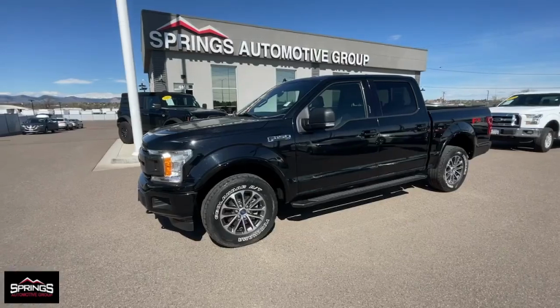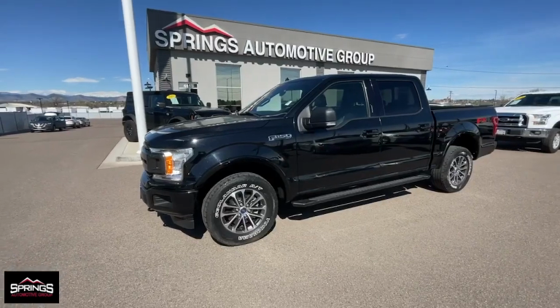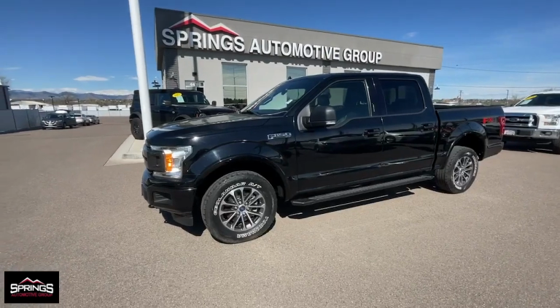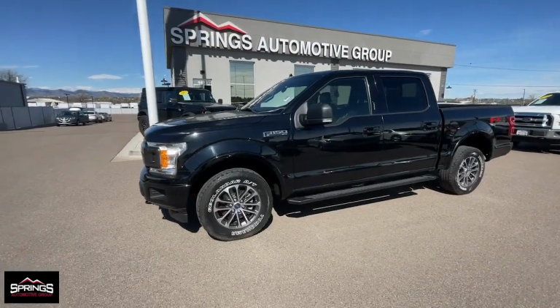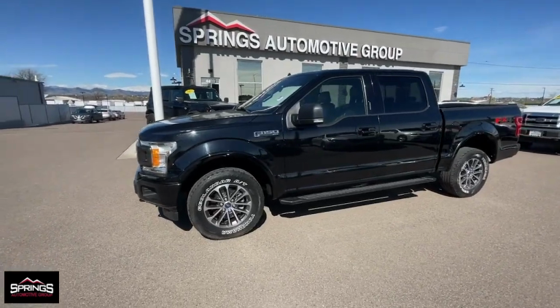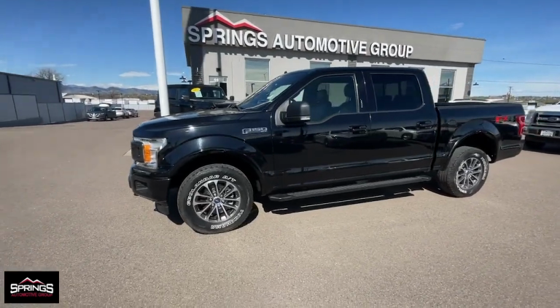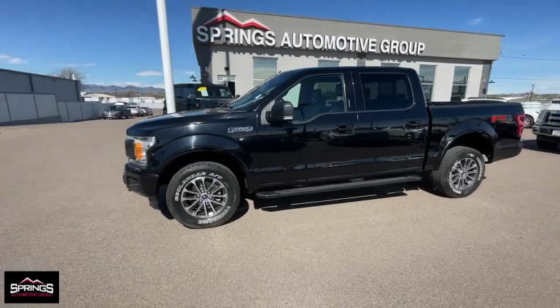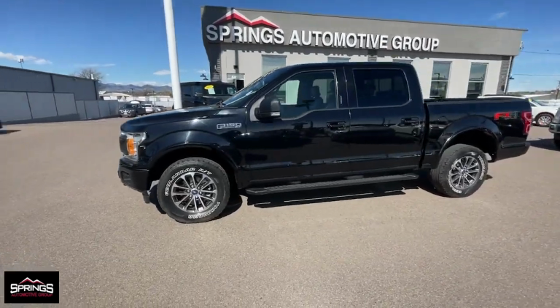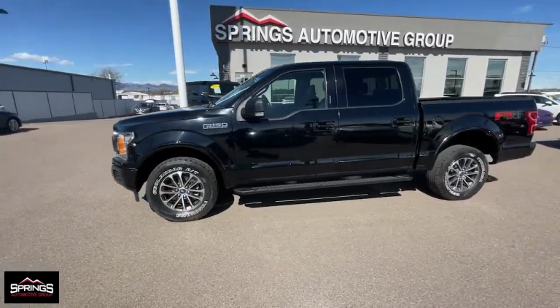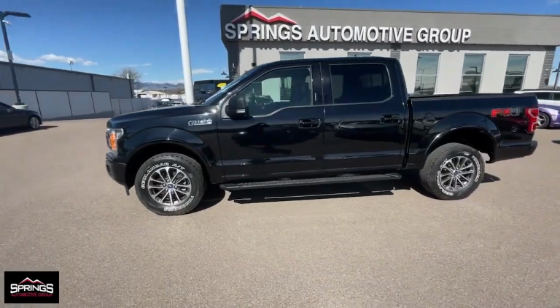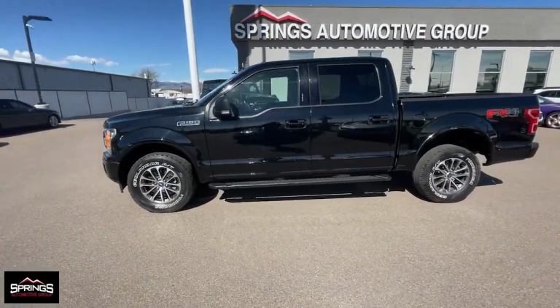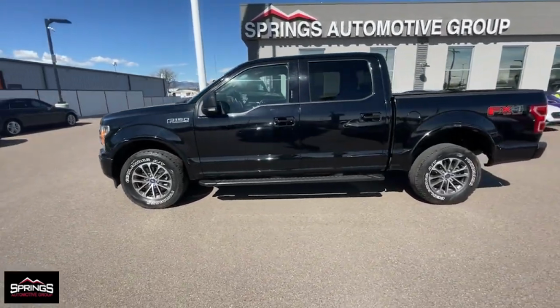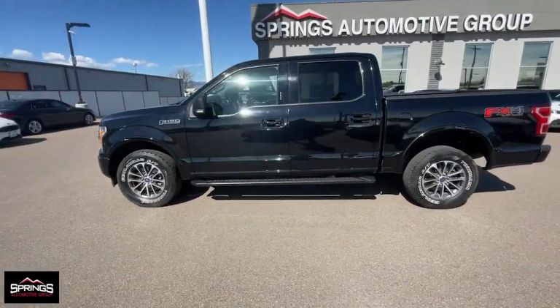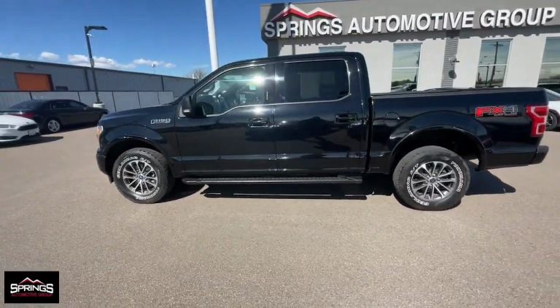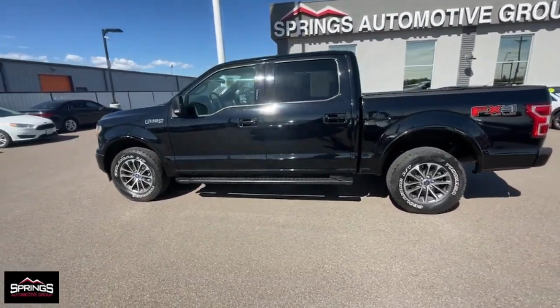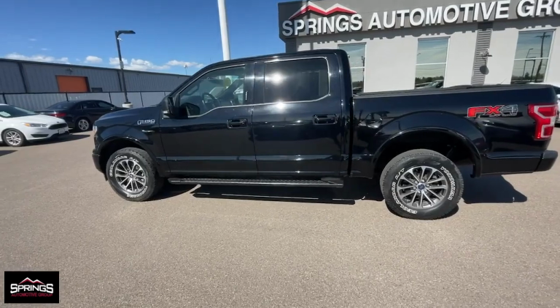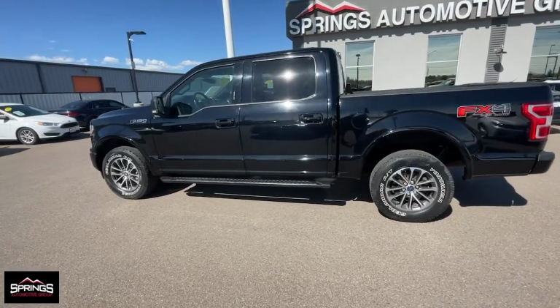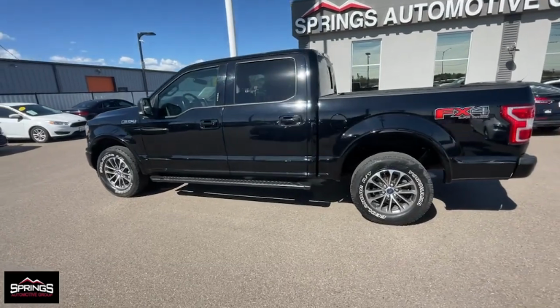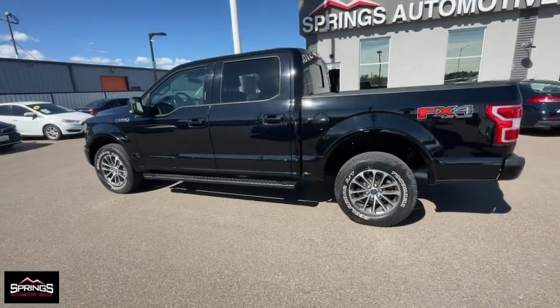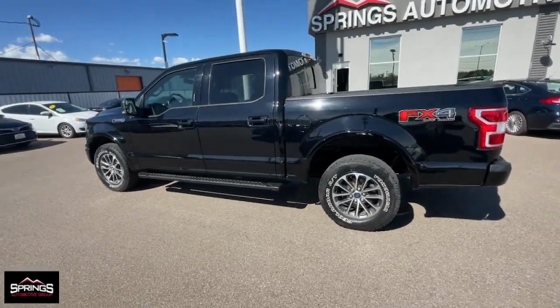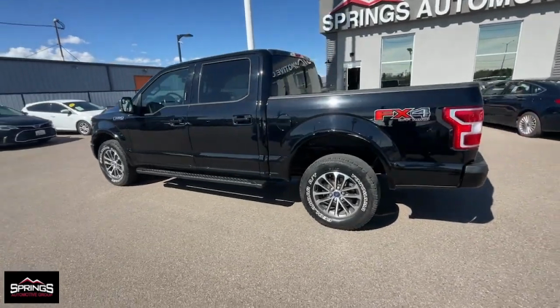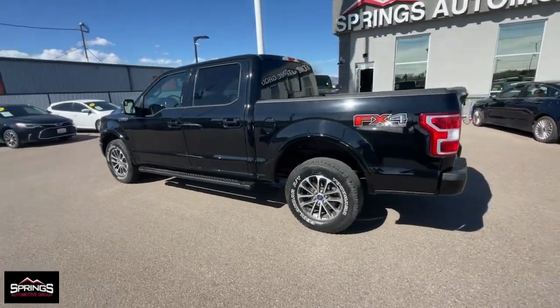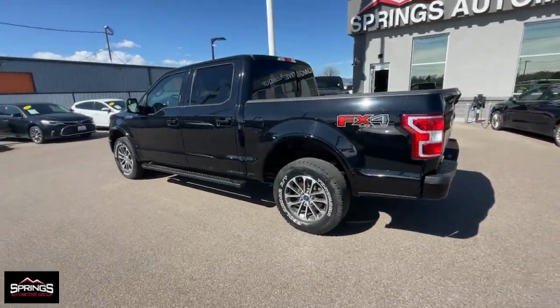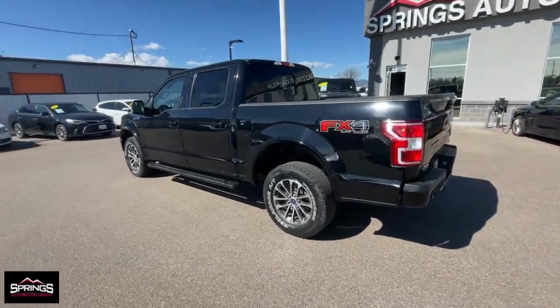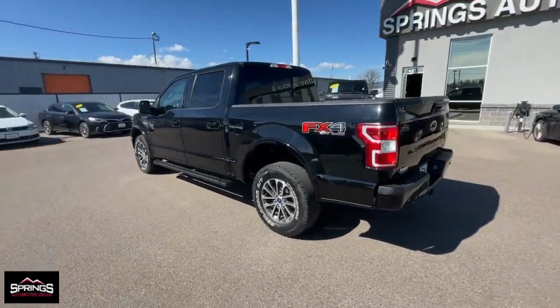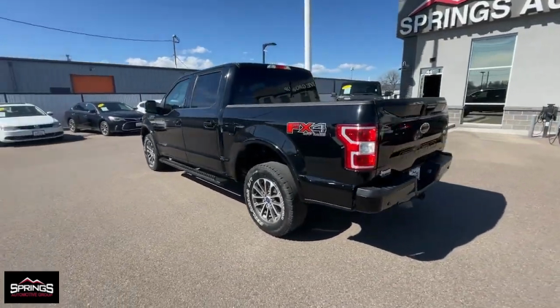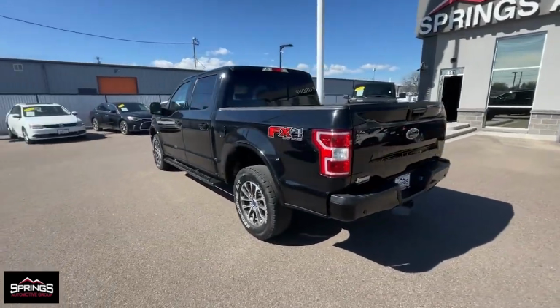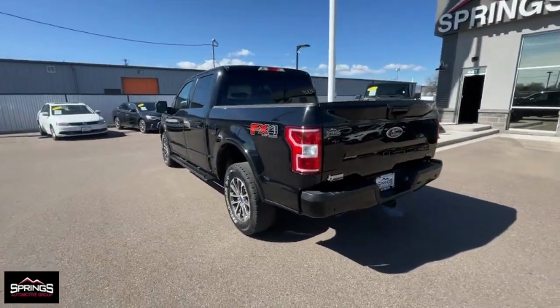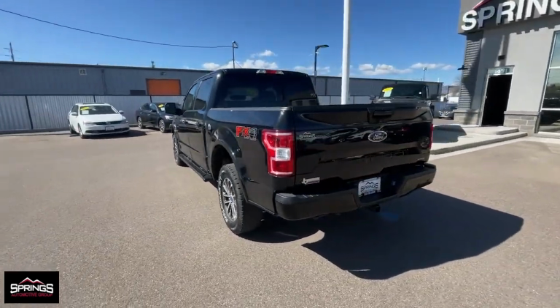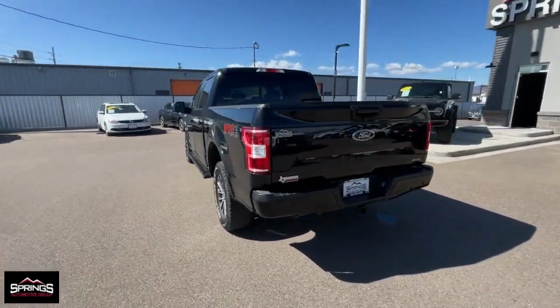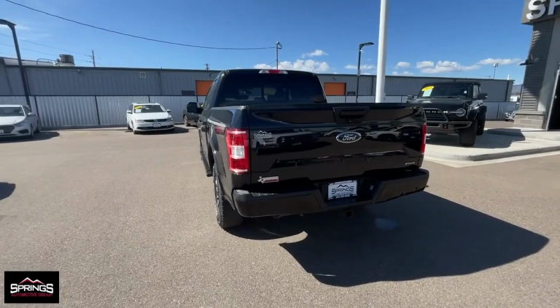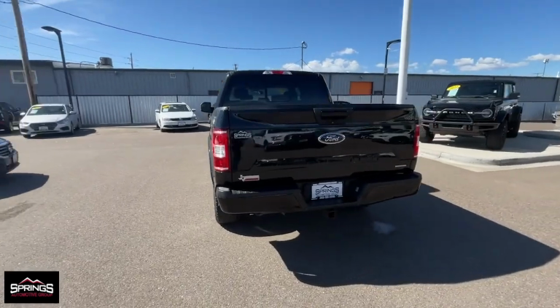Get into a car with value. 2018 Ford F-150, with less than 120,000 miles on the odometer — this vehicle provides excellent value.